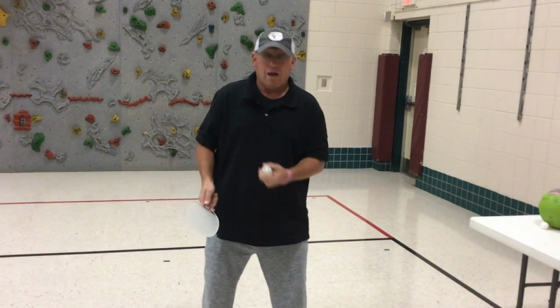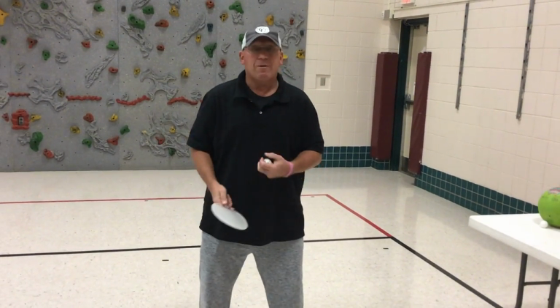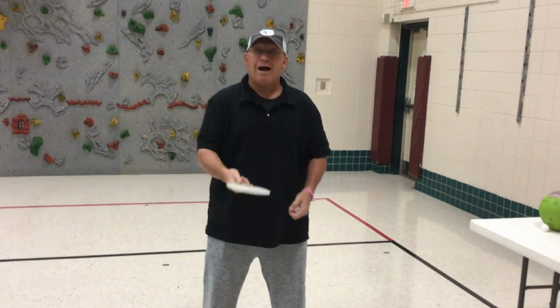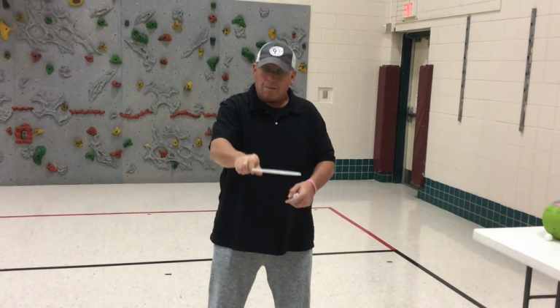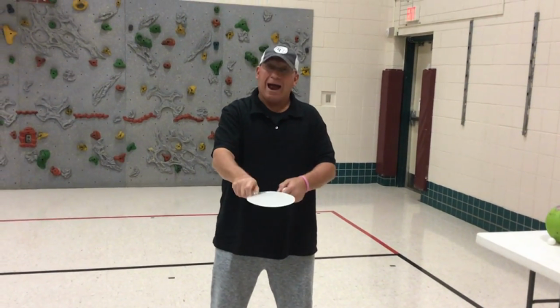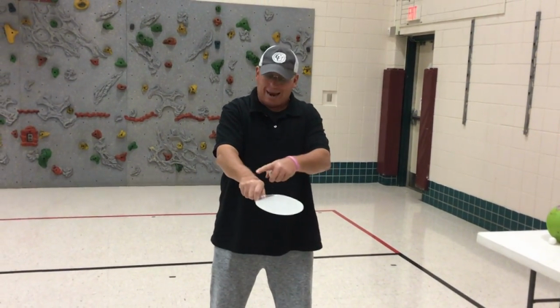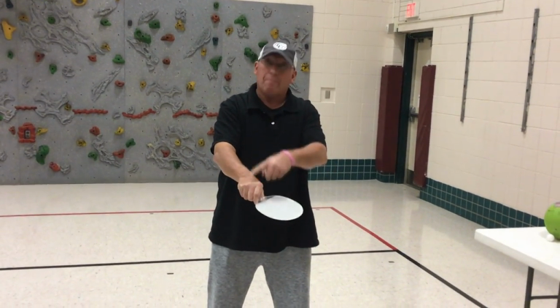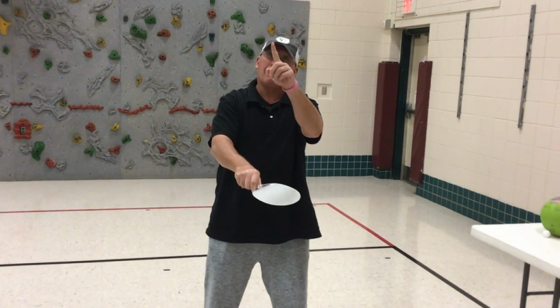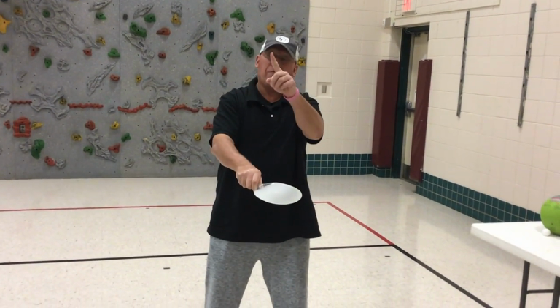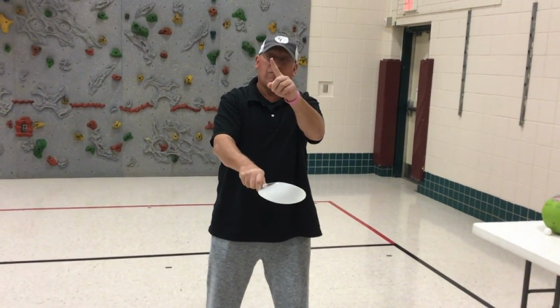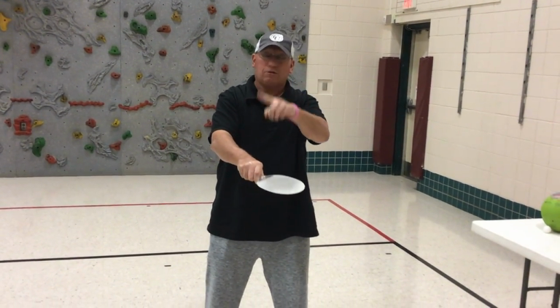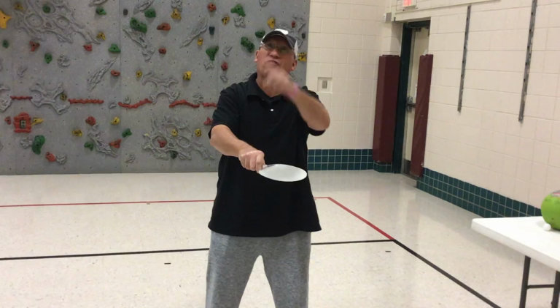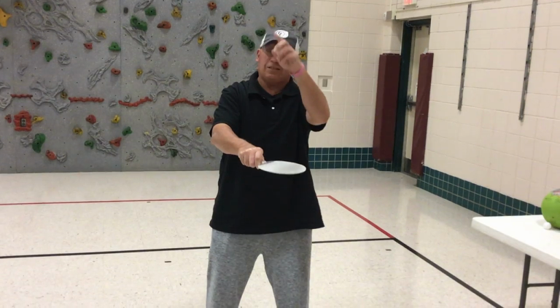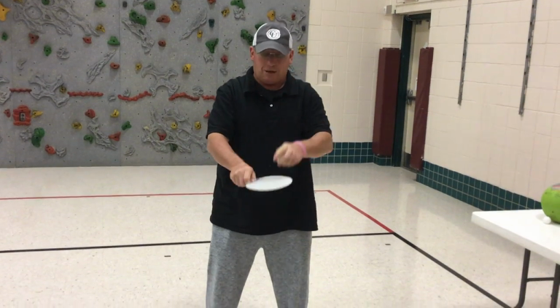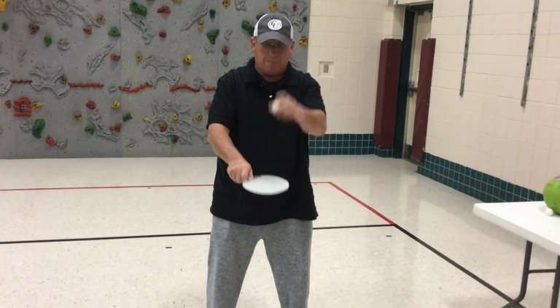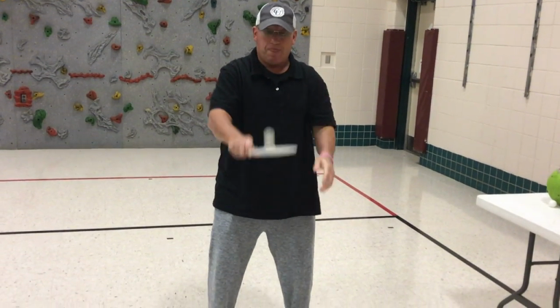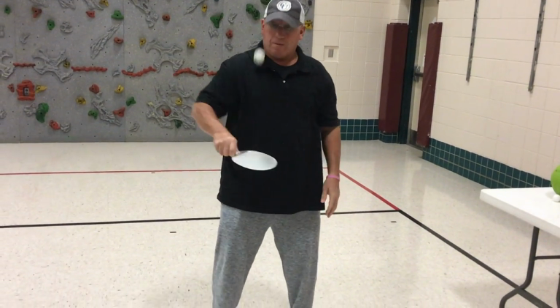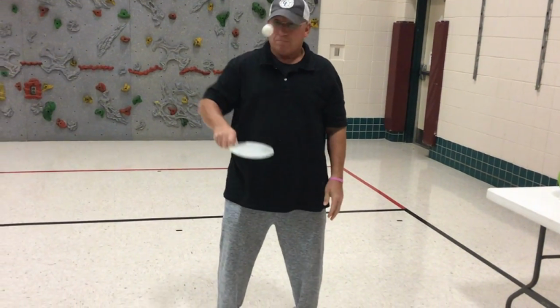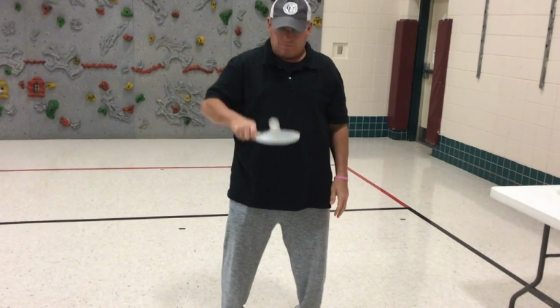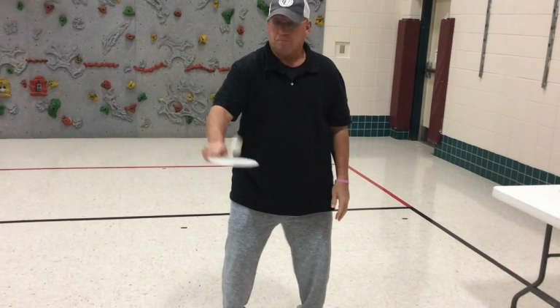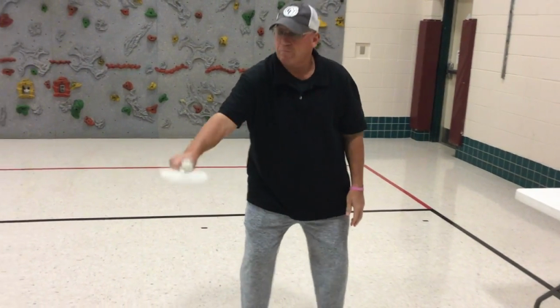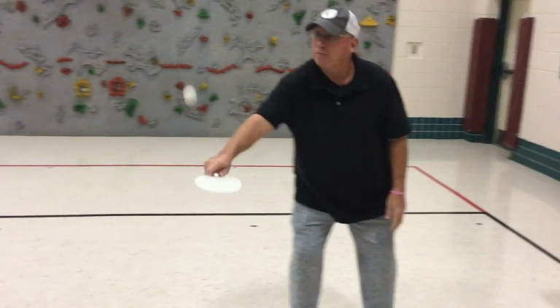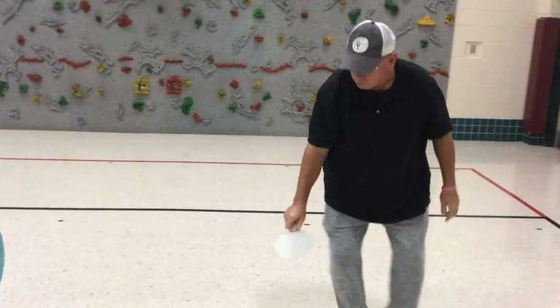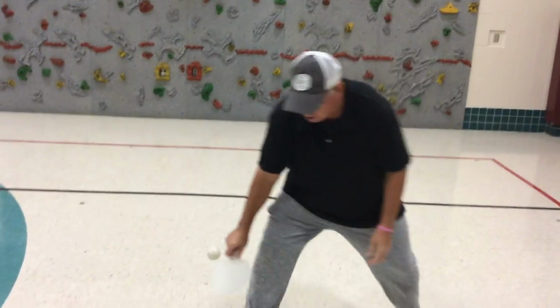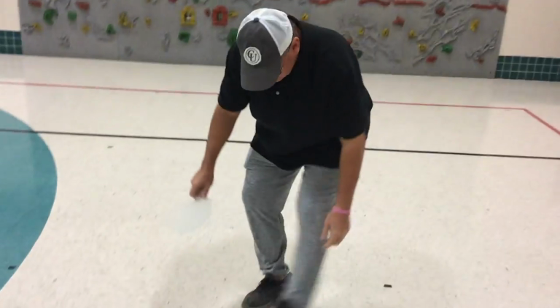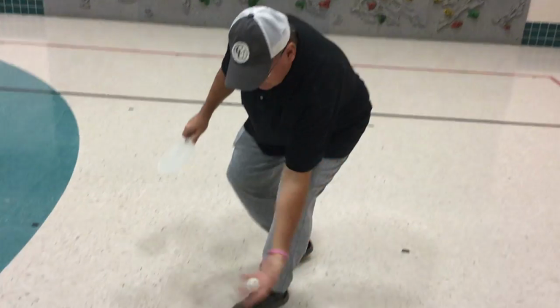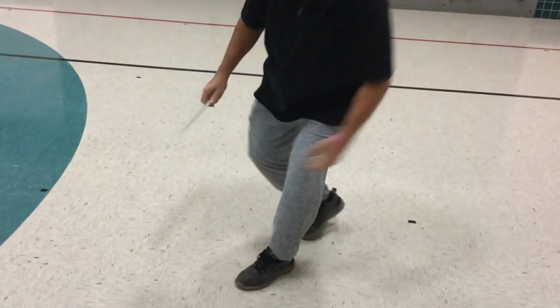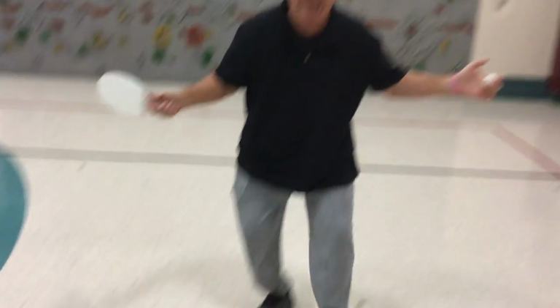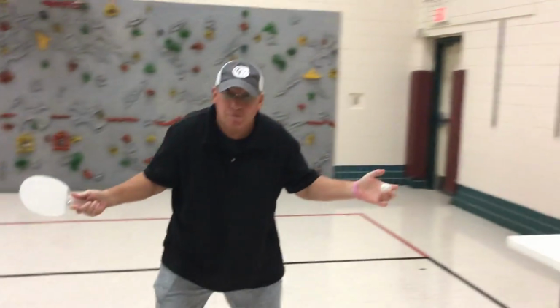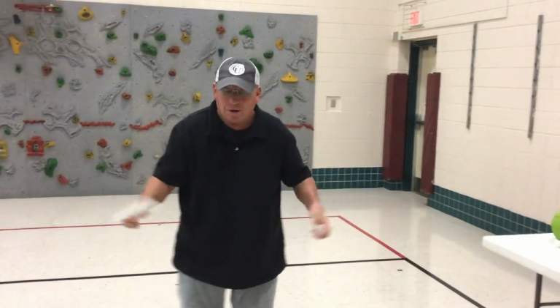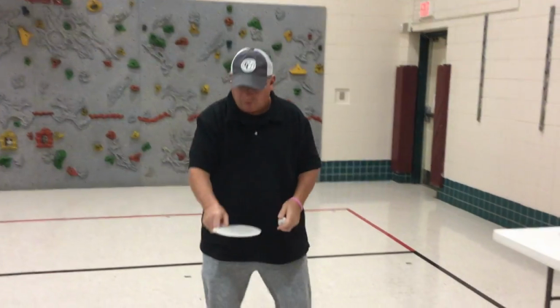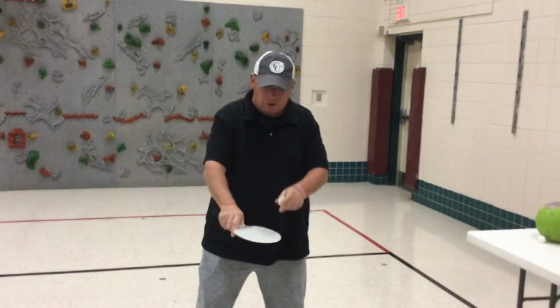From here now, backhand — the back of my fist is facing the ceiling. Oops, sometimes that happens, boys and girls, and that's perfectly okay.